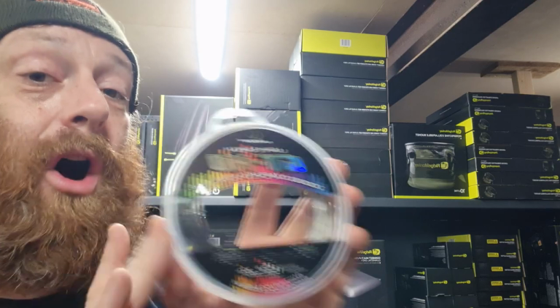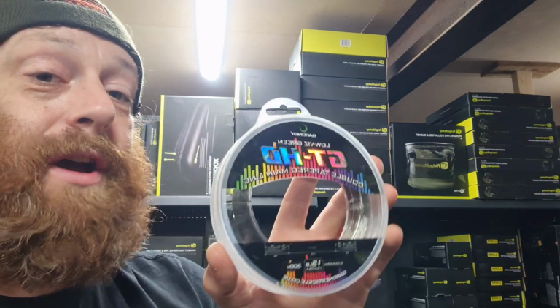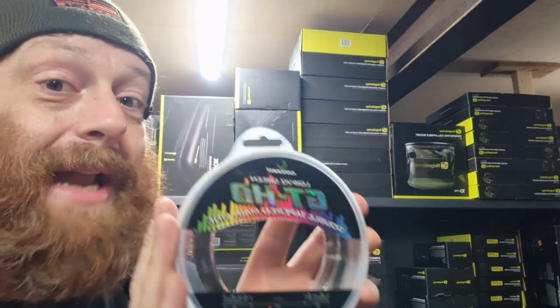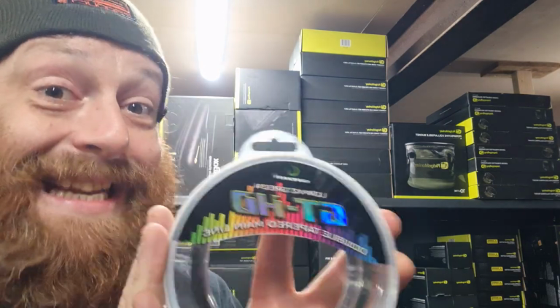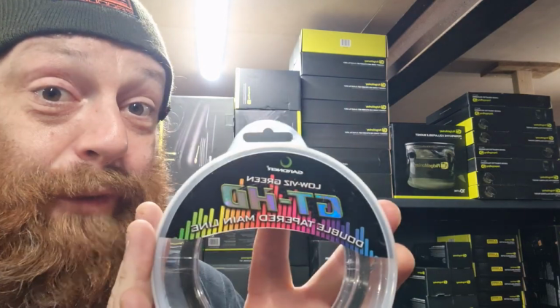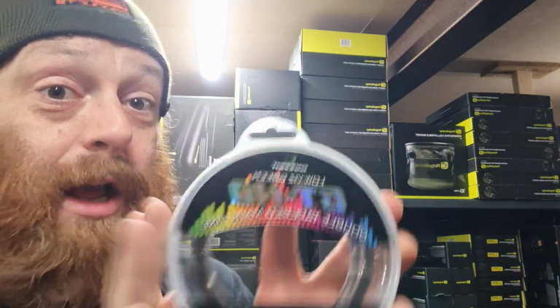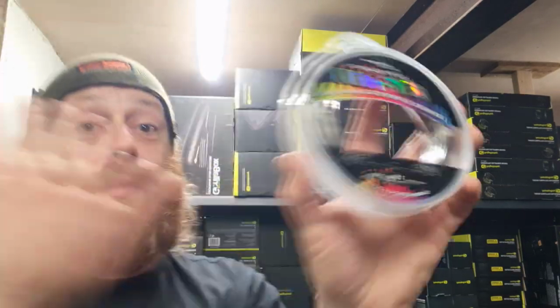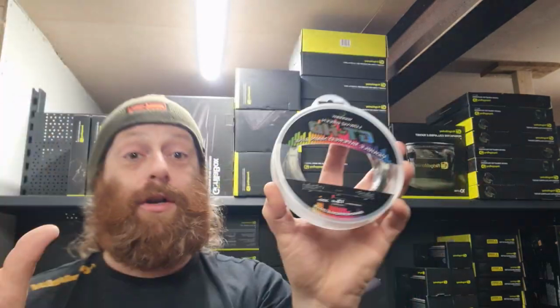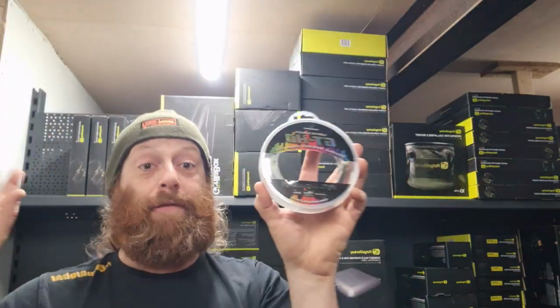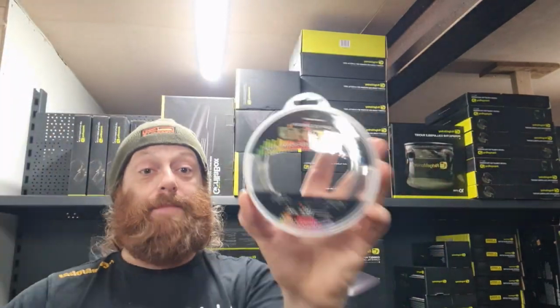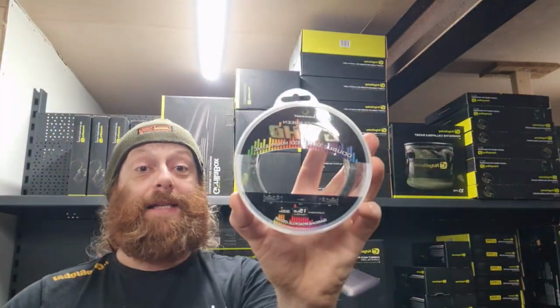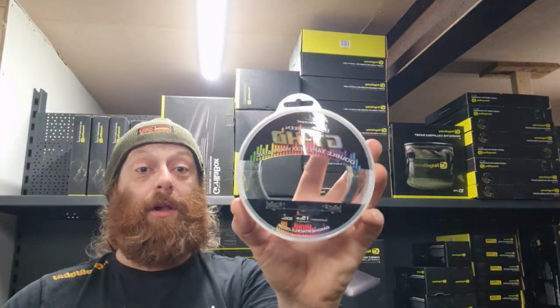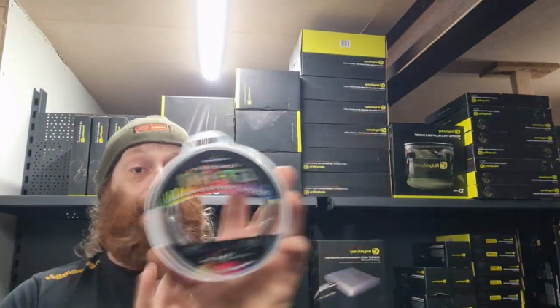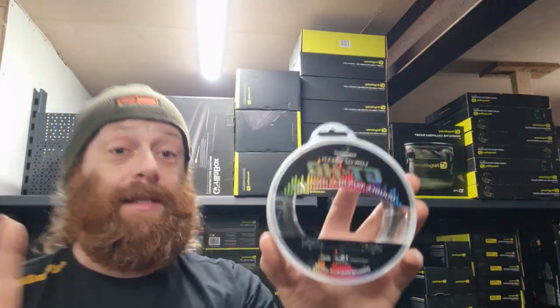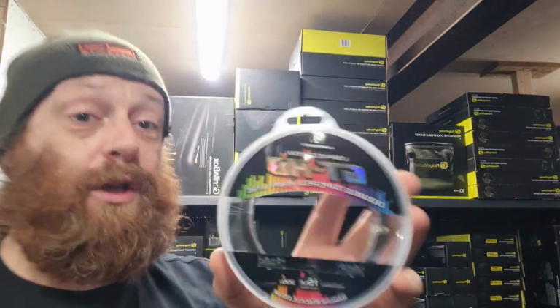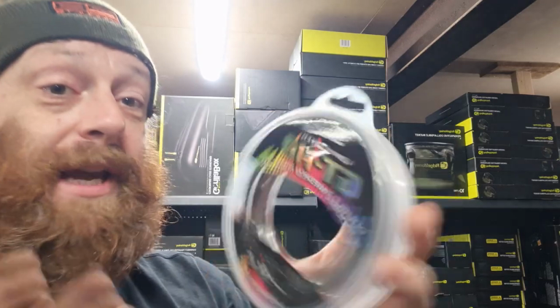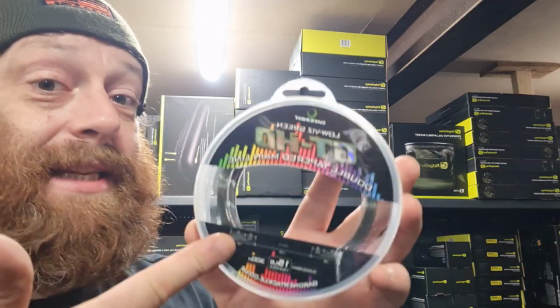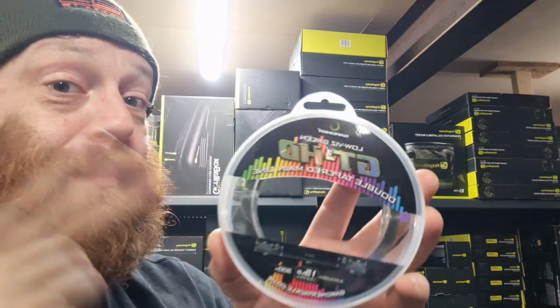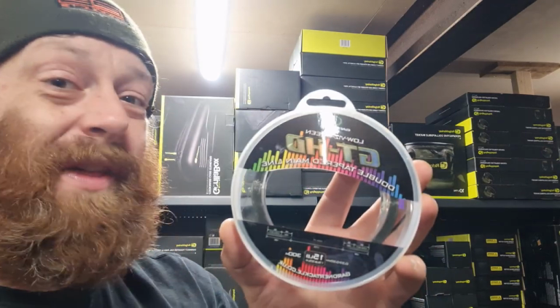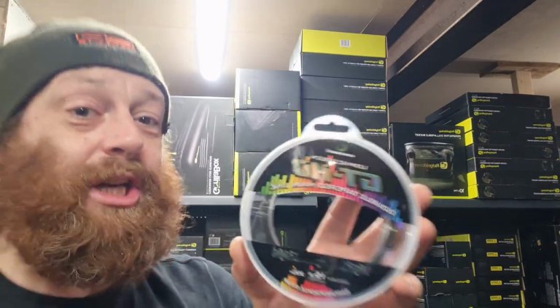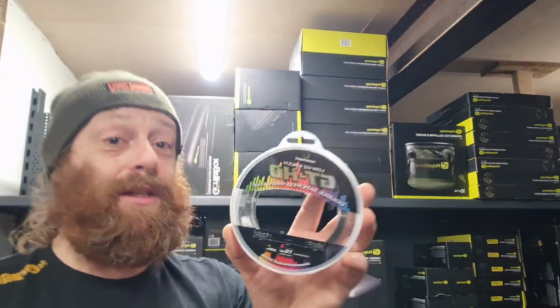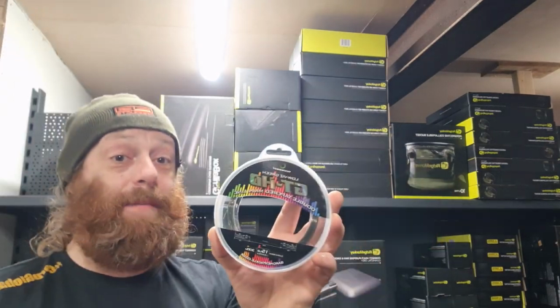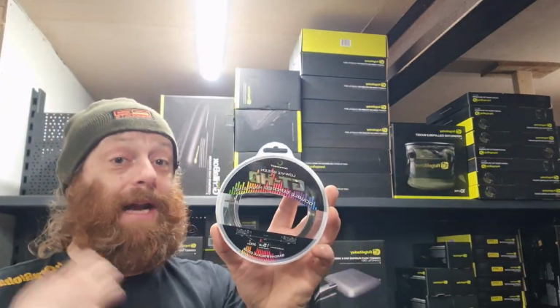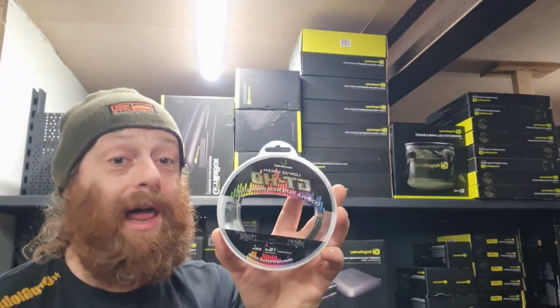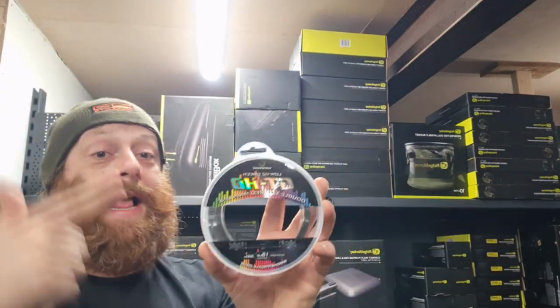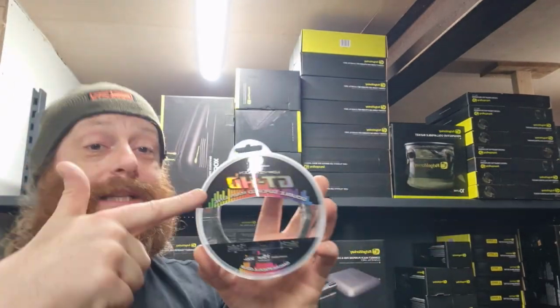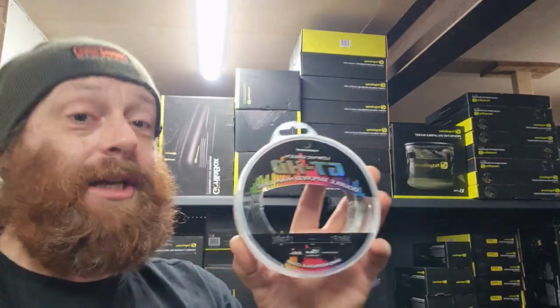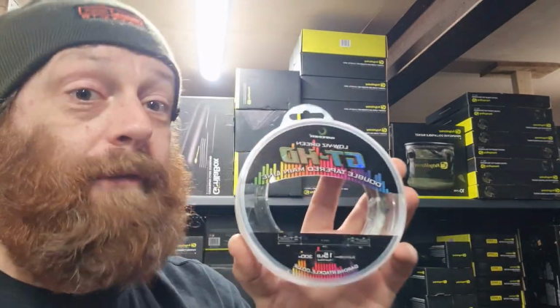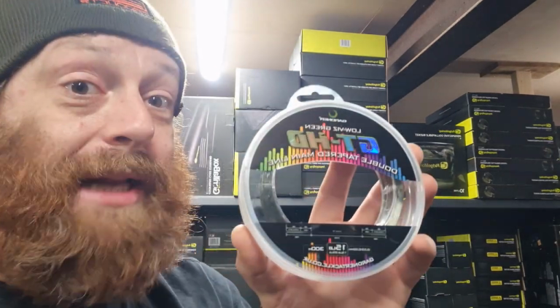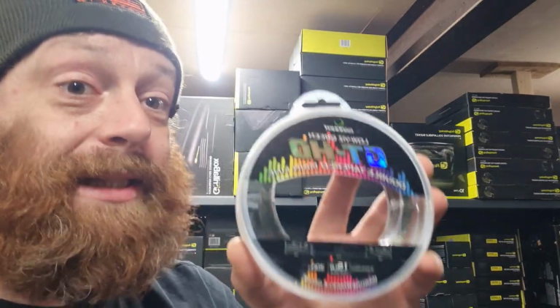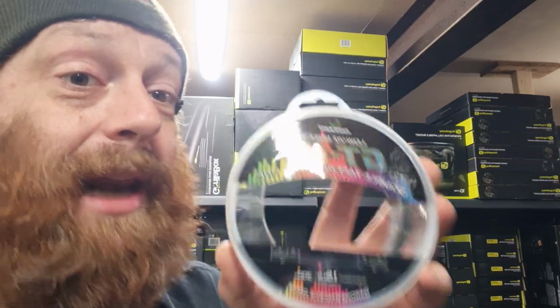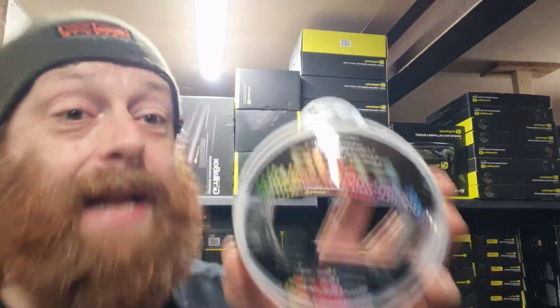Gardner have made it easy for you. All of the Gardner stuff is amazing tackle — I use it myself, used it for years. These guys are one of the originators of terminal tackle and line. GT HD is one of our best selling lines.